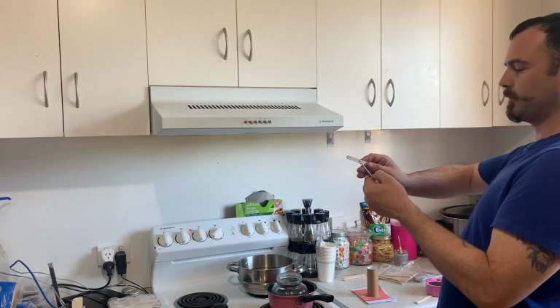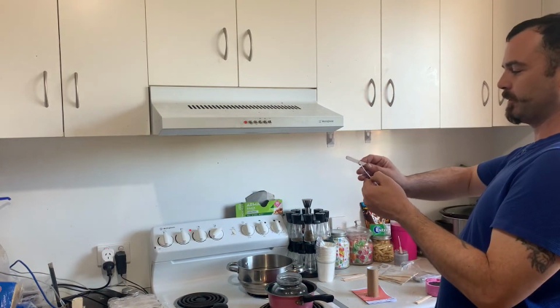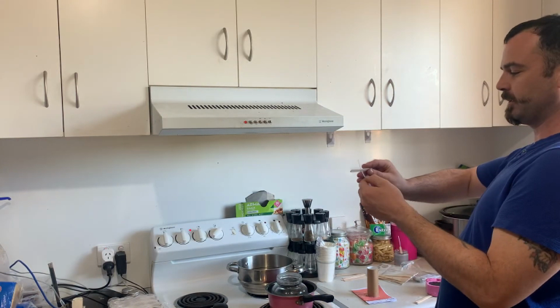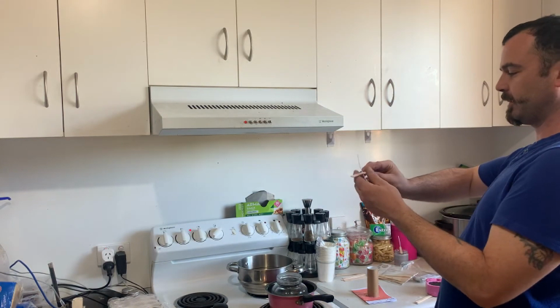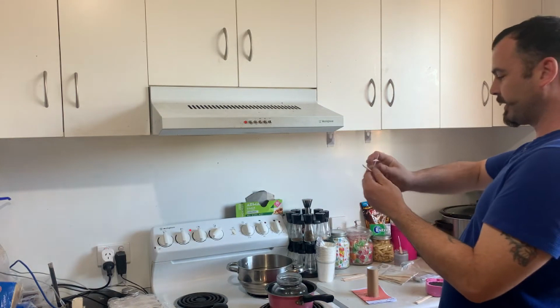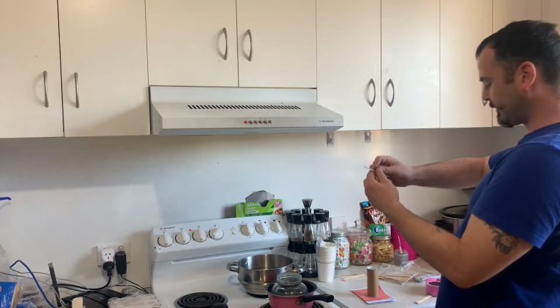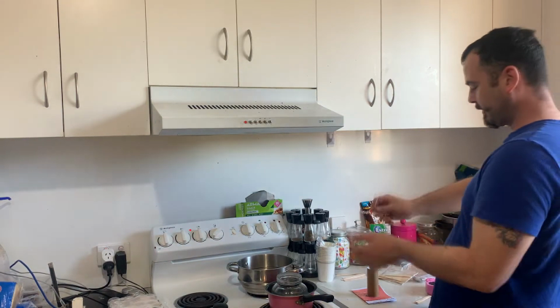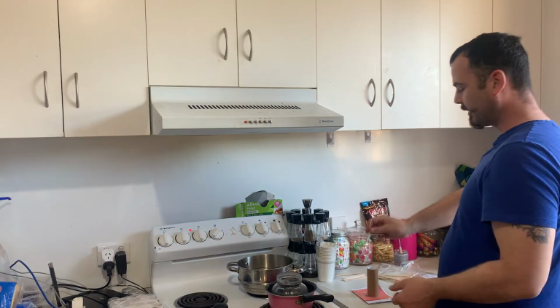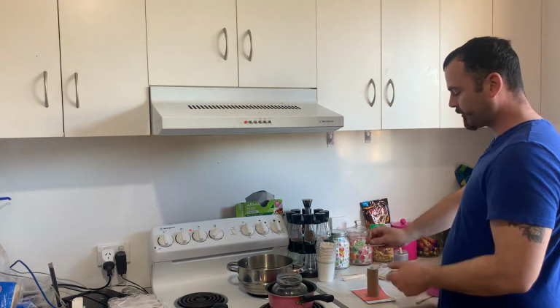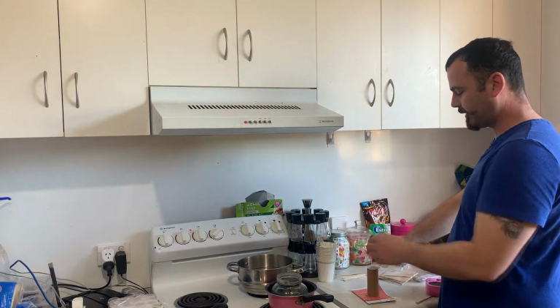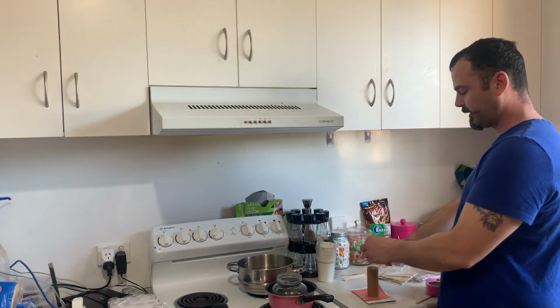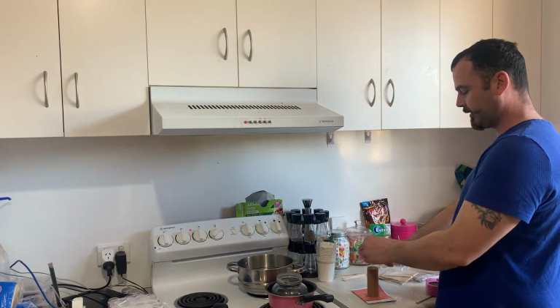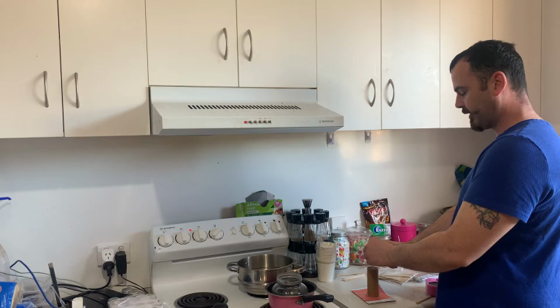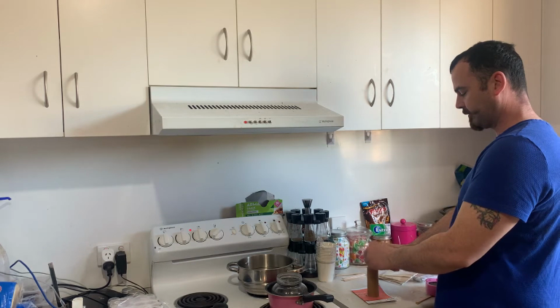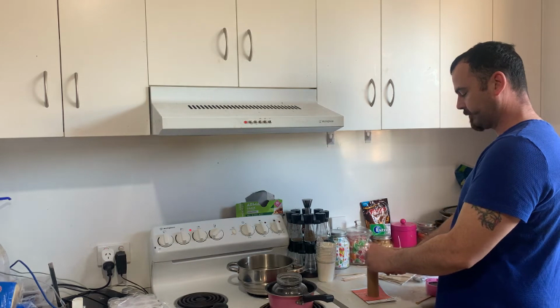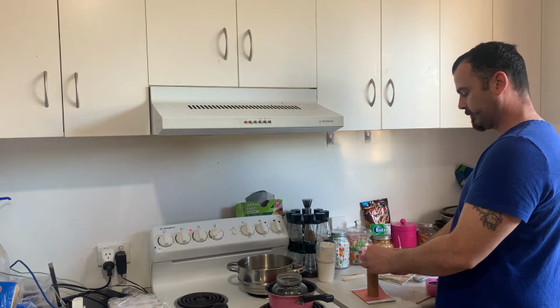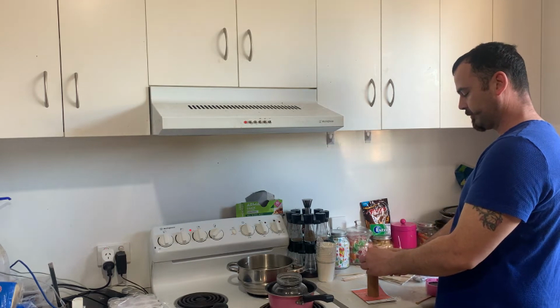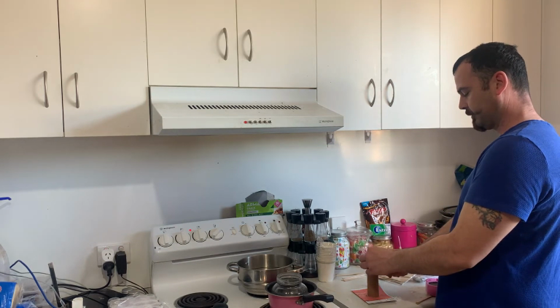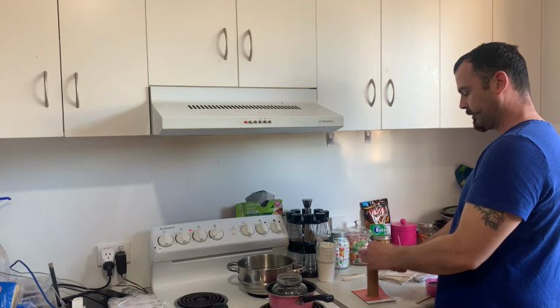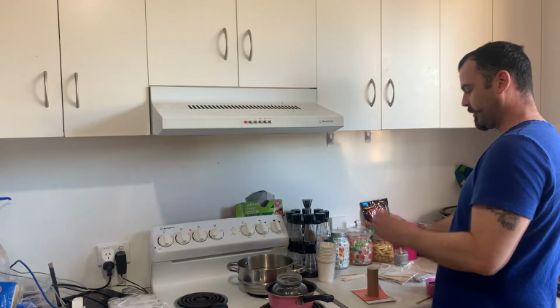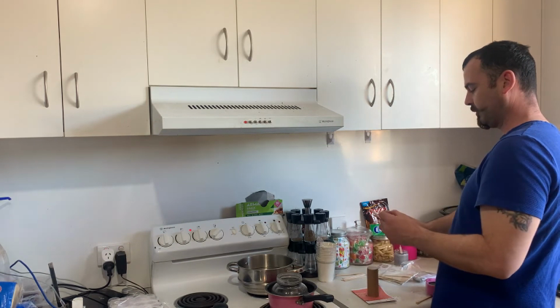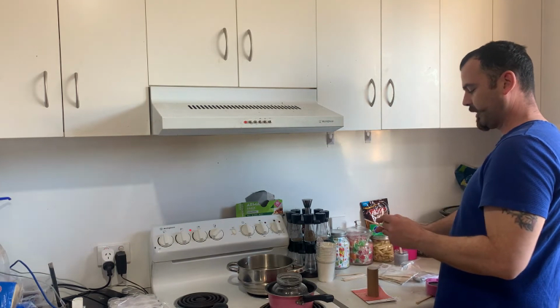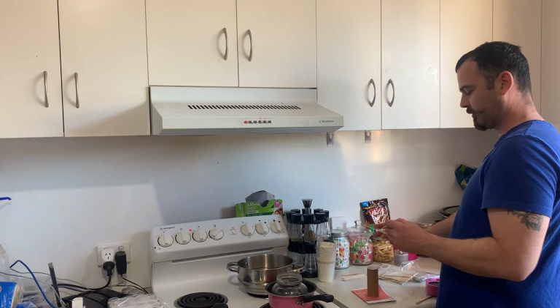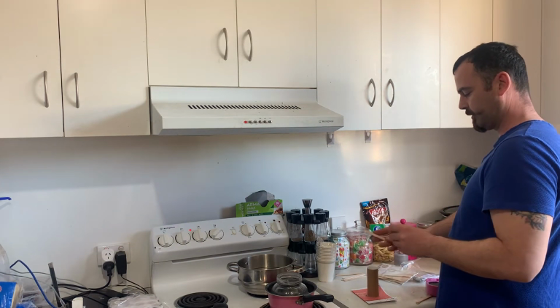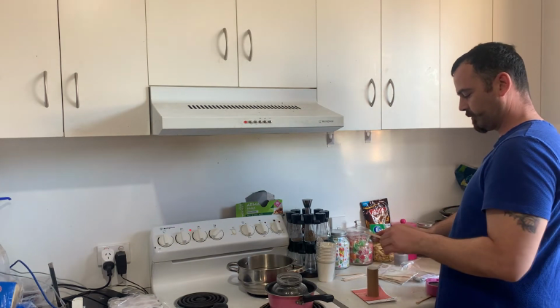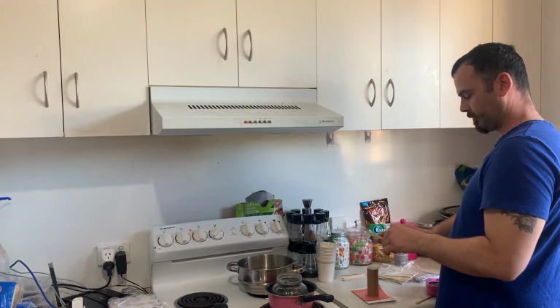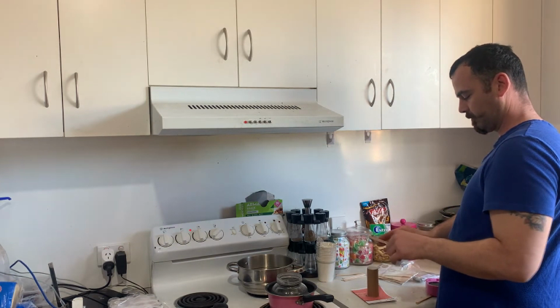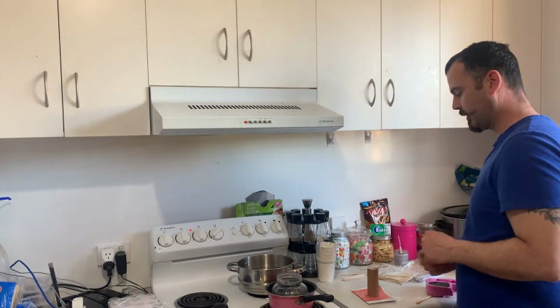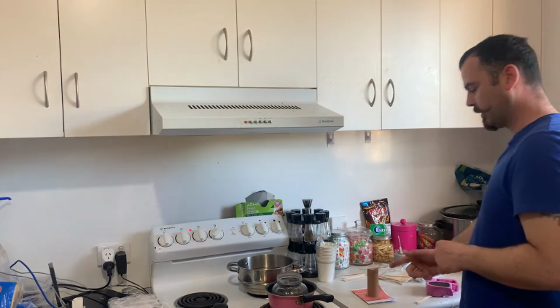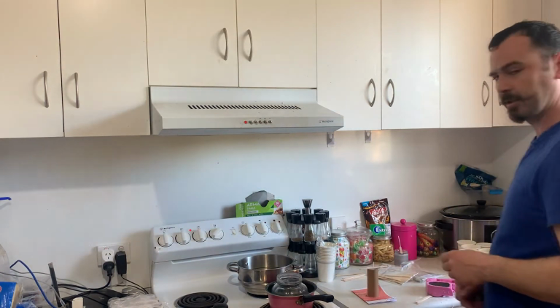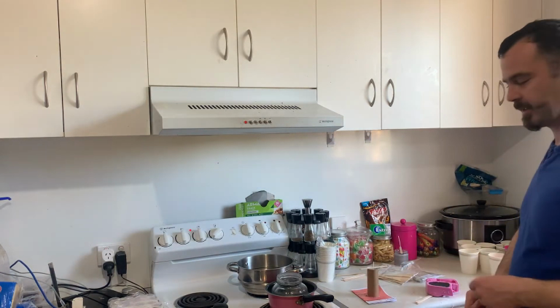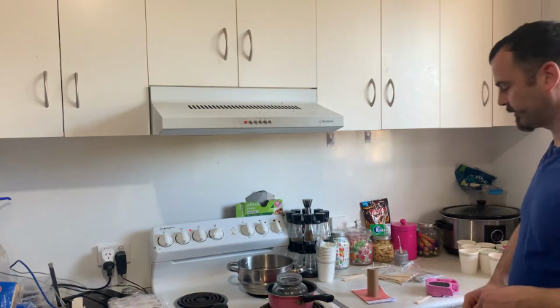And then we put that in there like that, and then we drop it down into the mould. Make sure it stays straight. And there we have it.